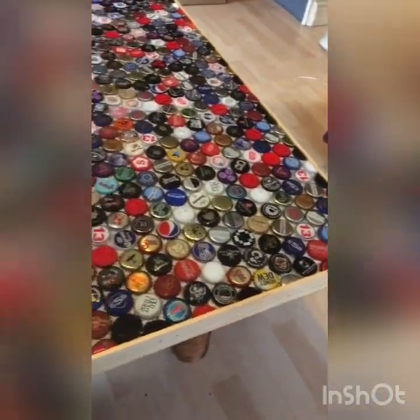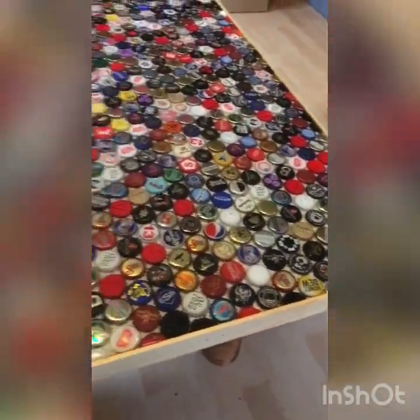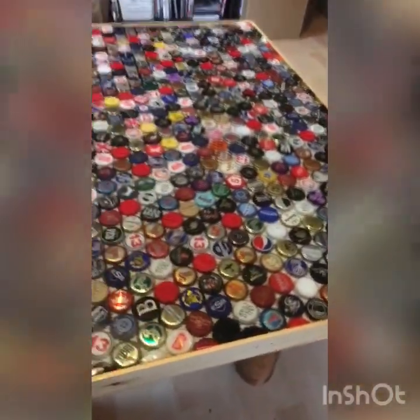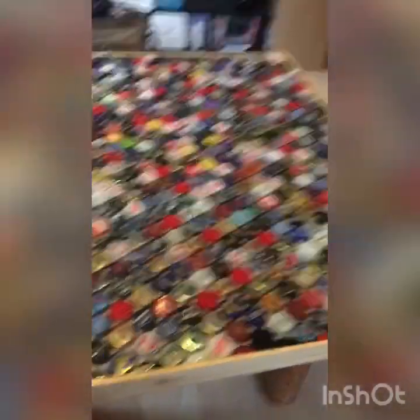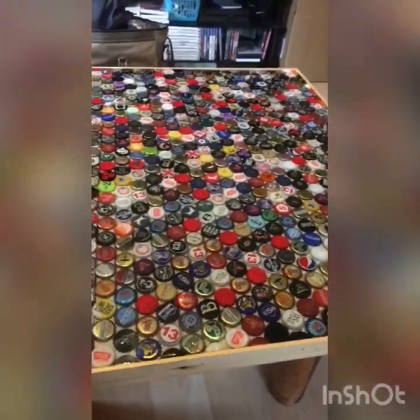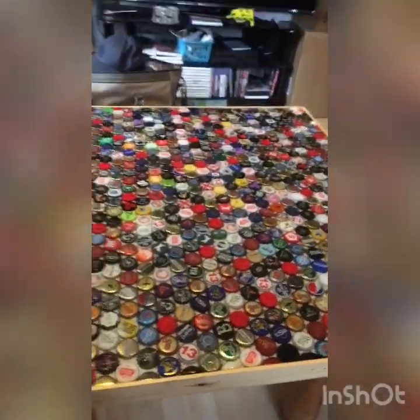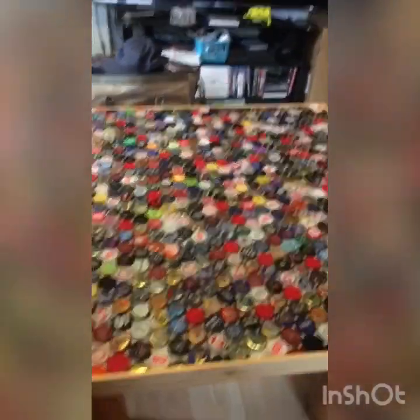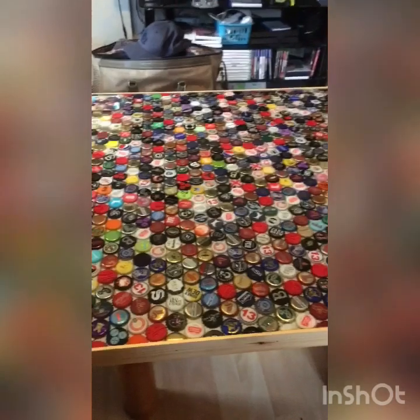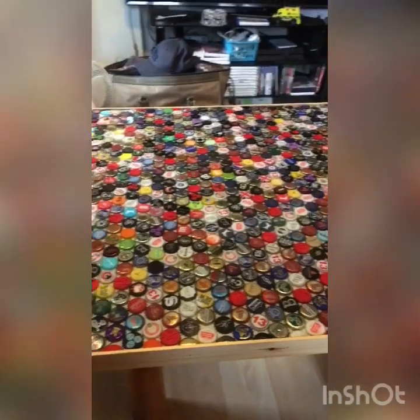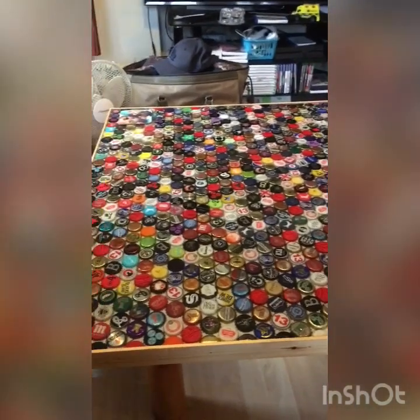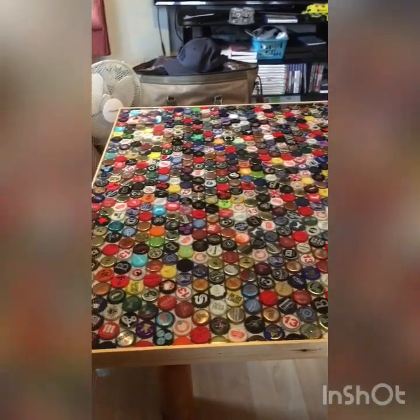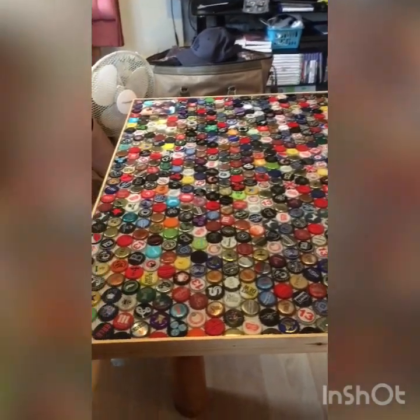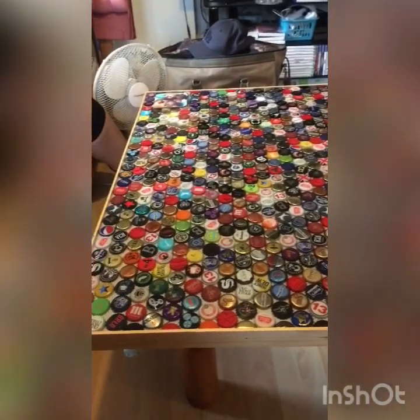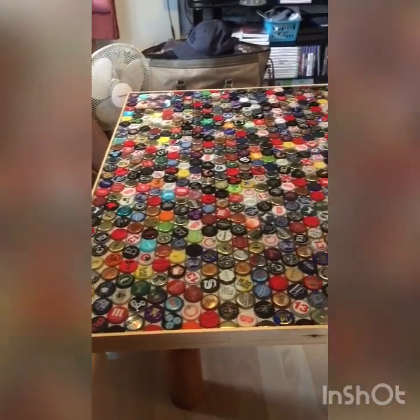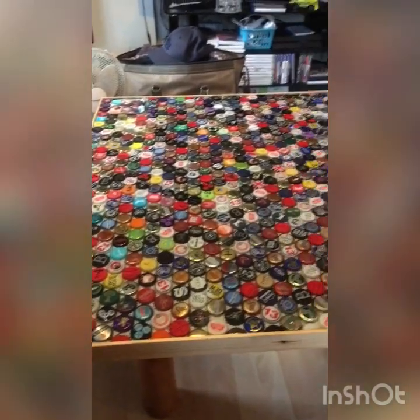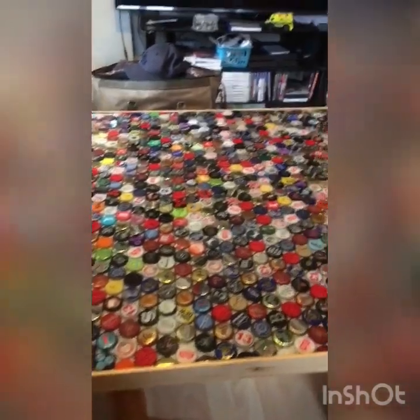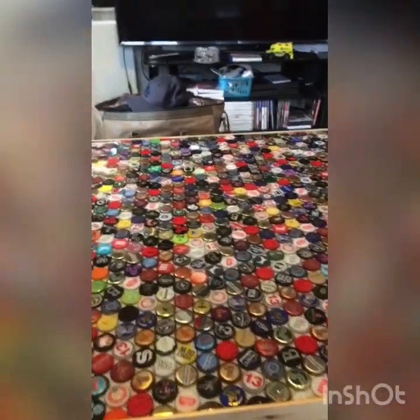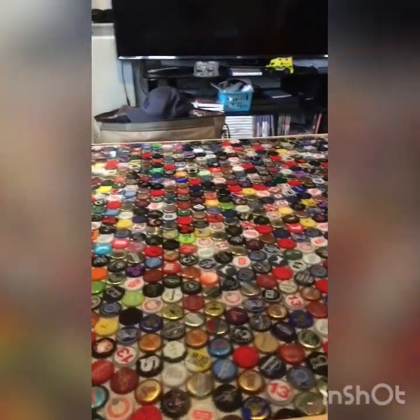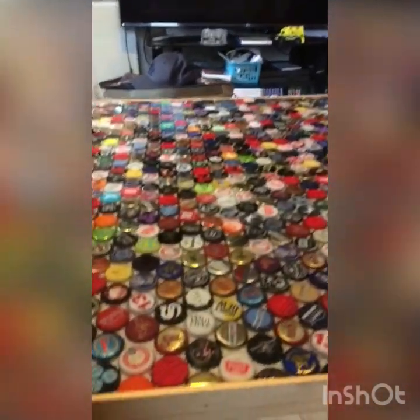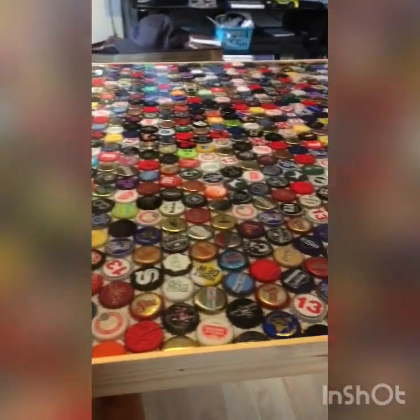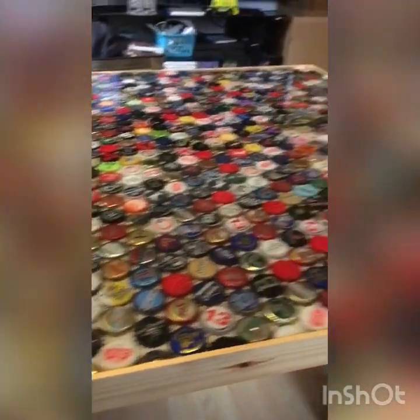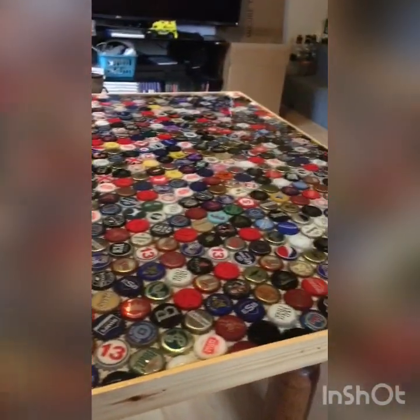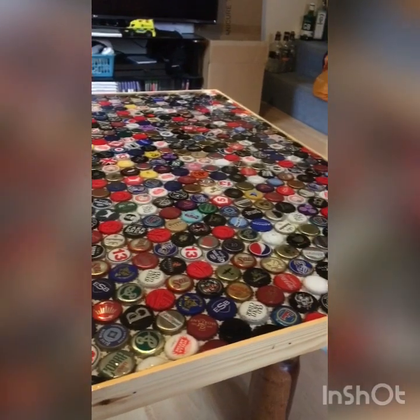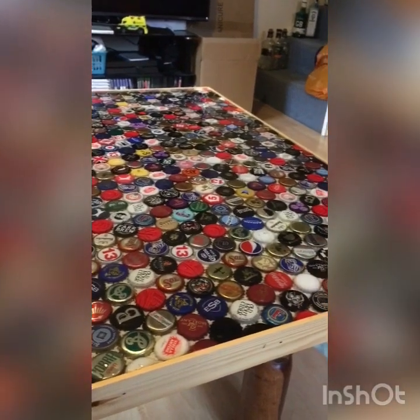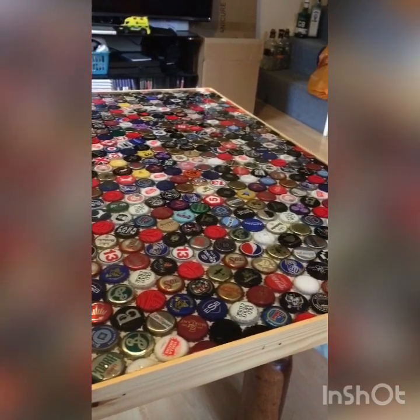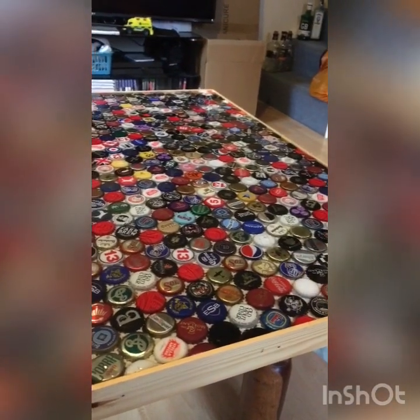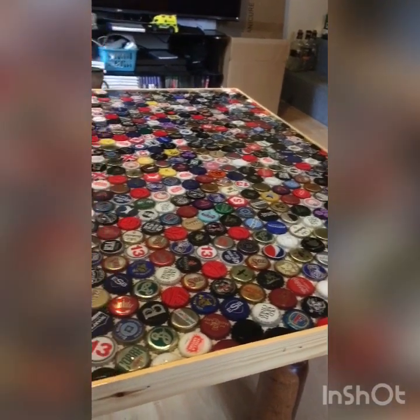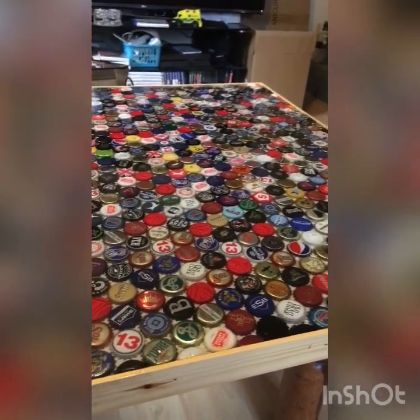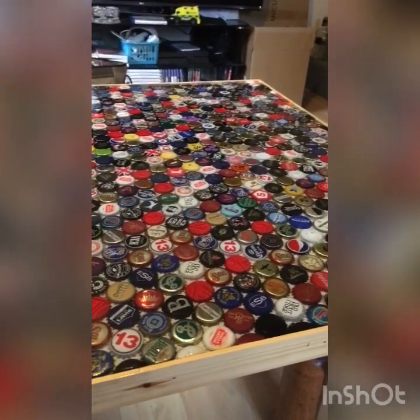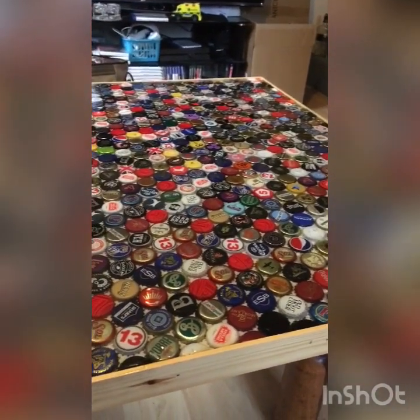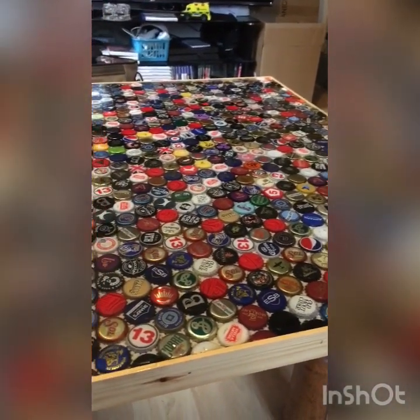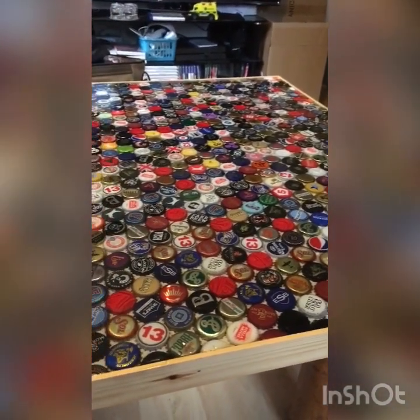Here is the bottle cap table top — very pleased with that for a first crack. Anyway, hope you've enjoyed that. Till the next one guys, you take care.